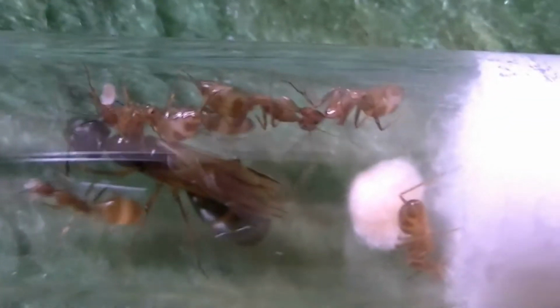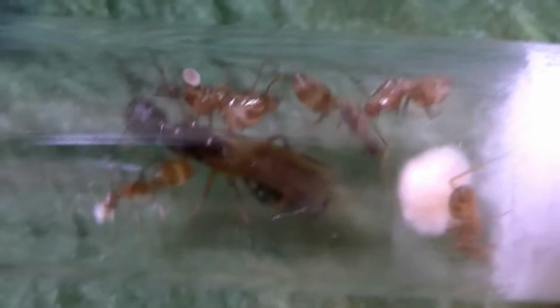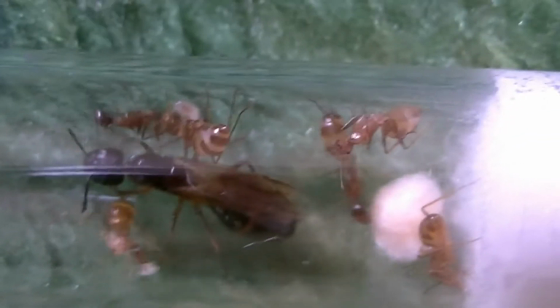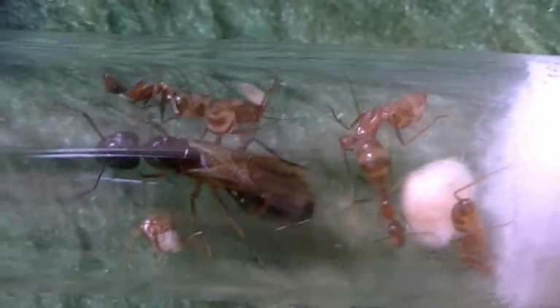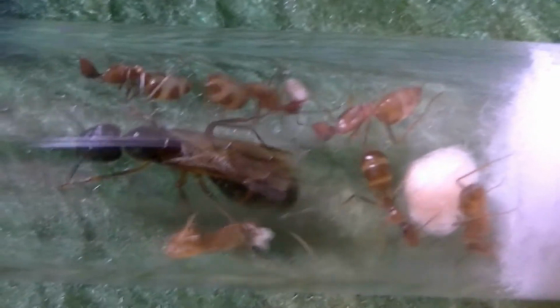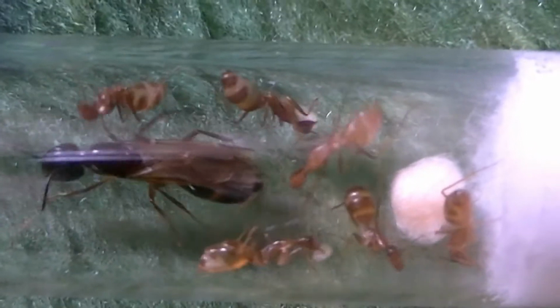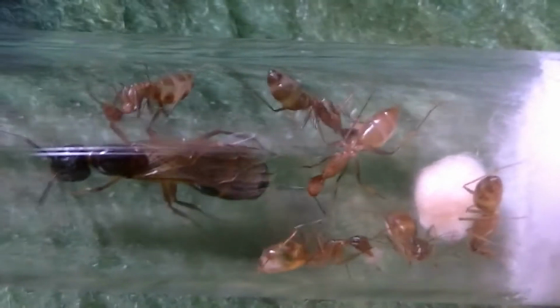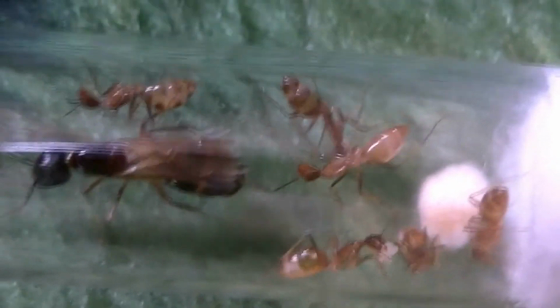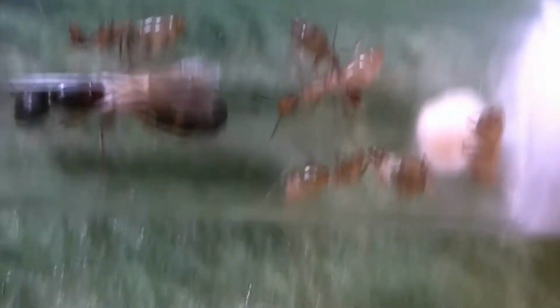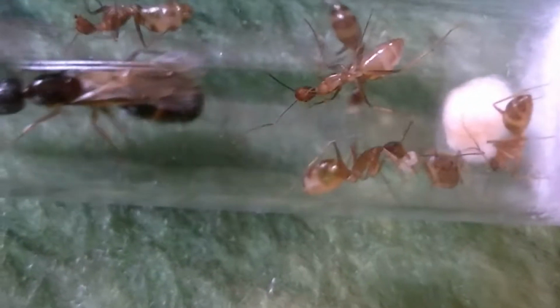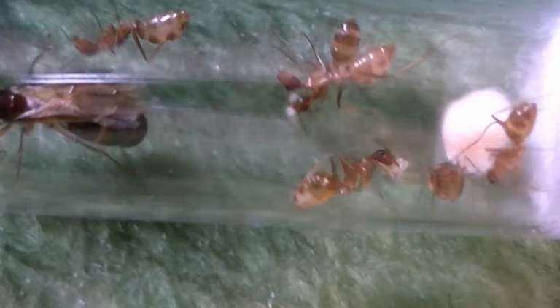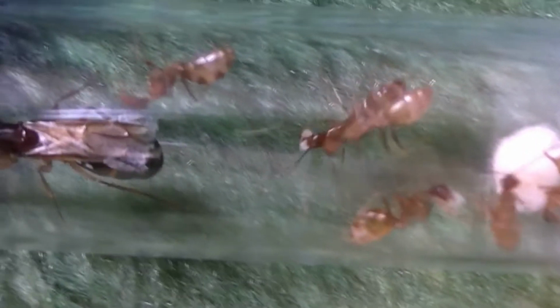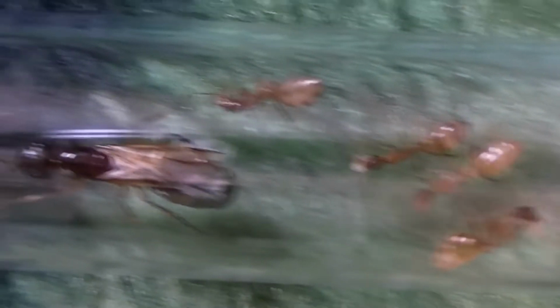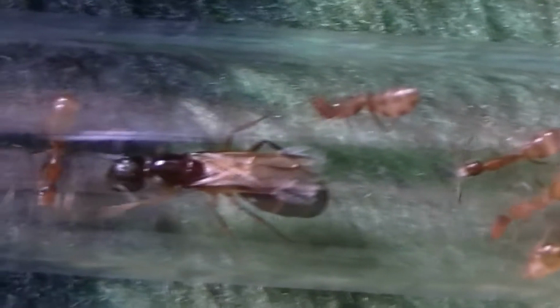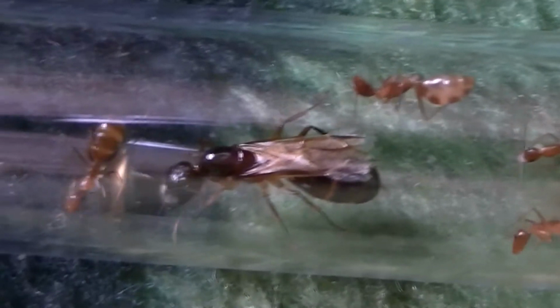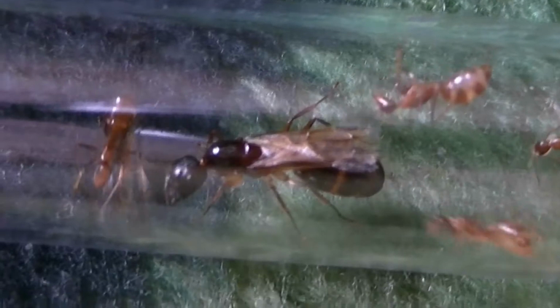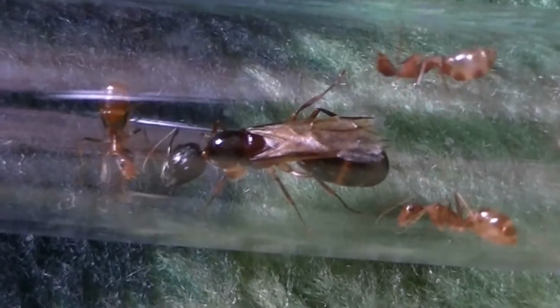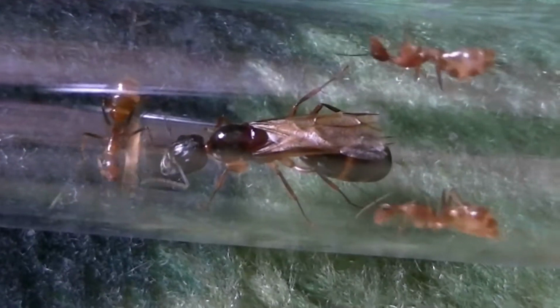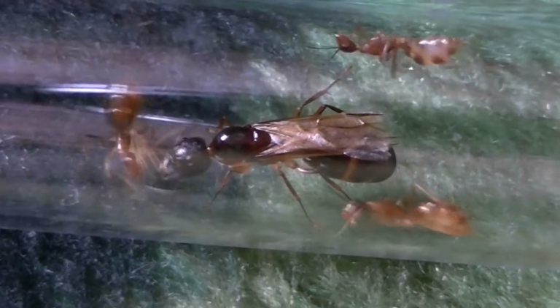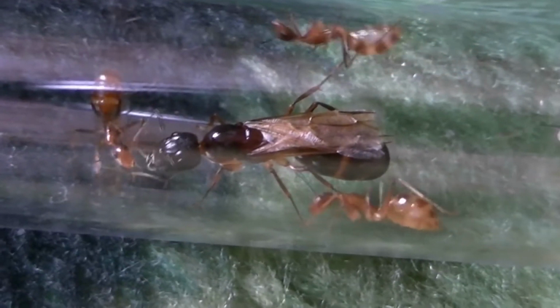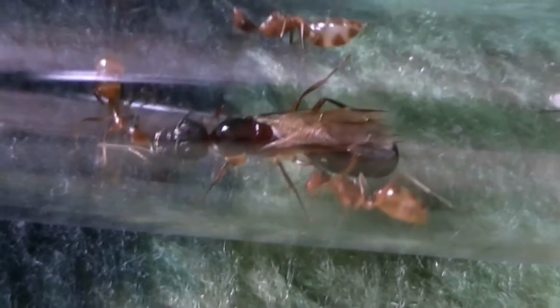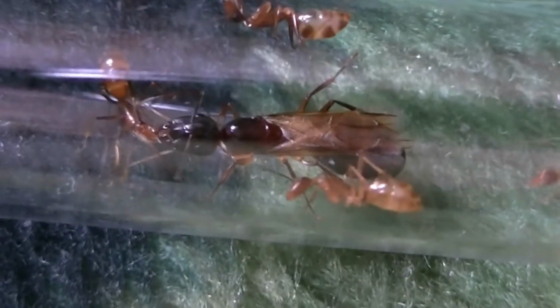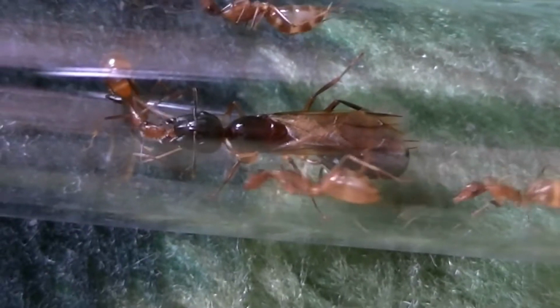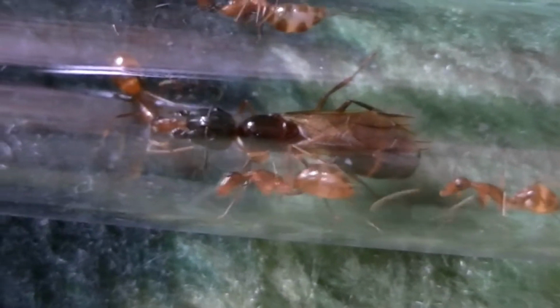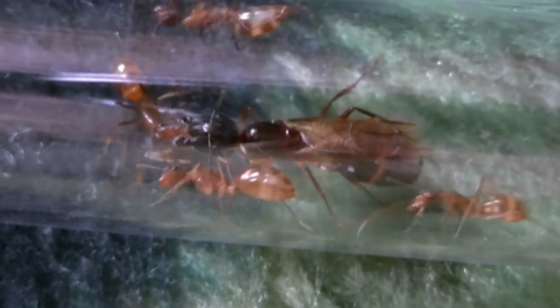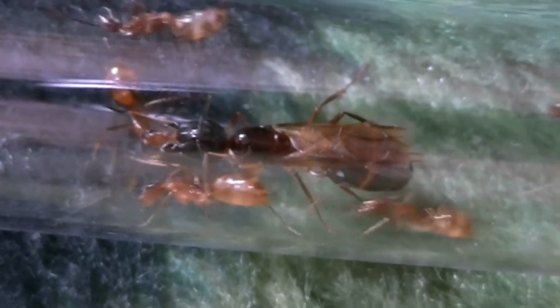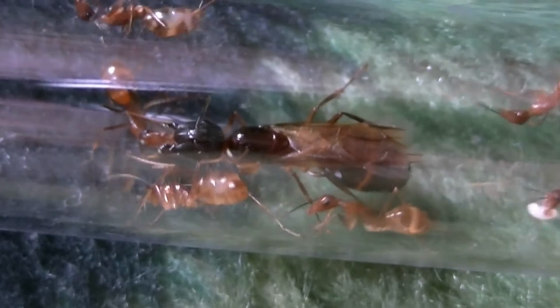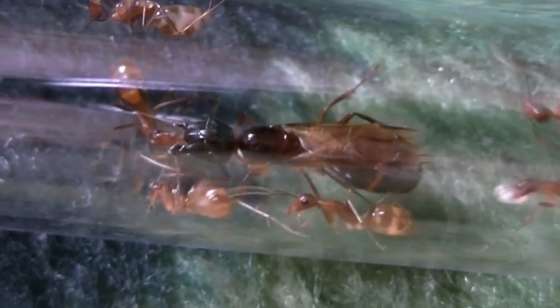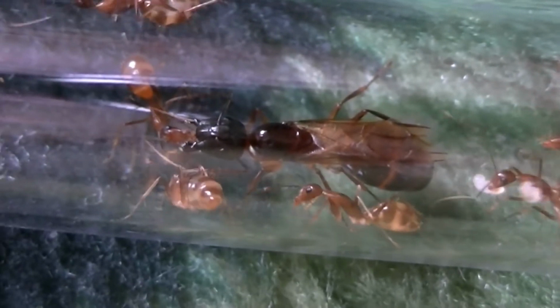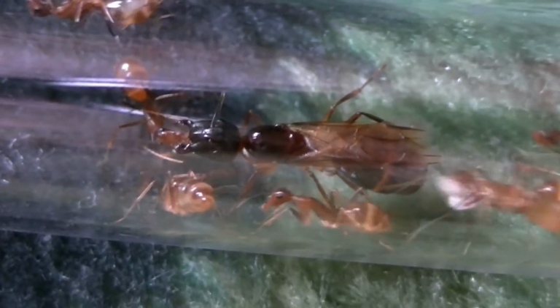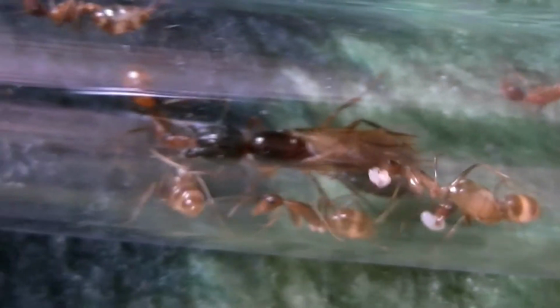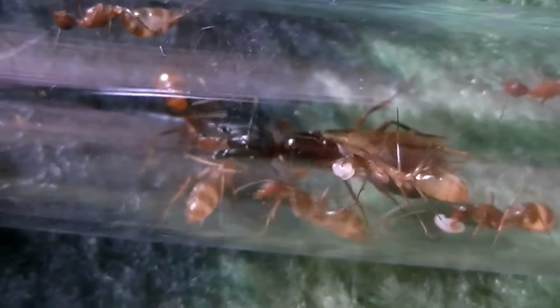My new Camponotus albosparsus colony has arrived today, and the queen is very much like the old queen that I used to have - she's retained her wings.